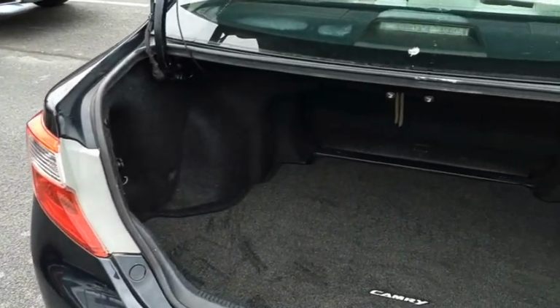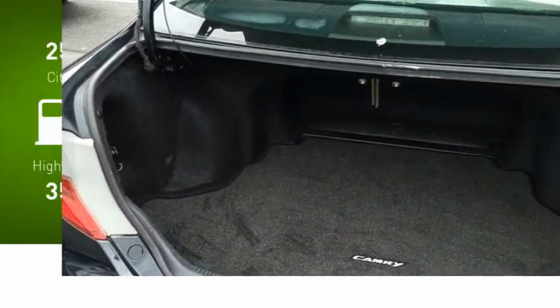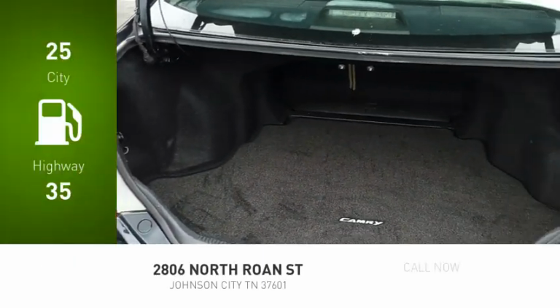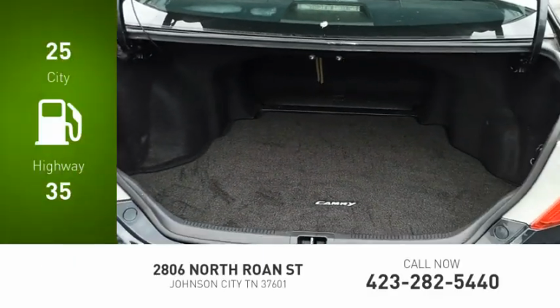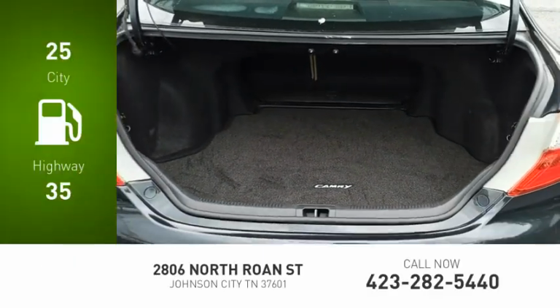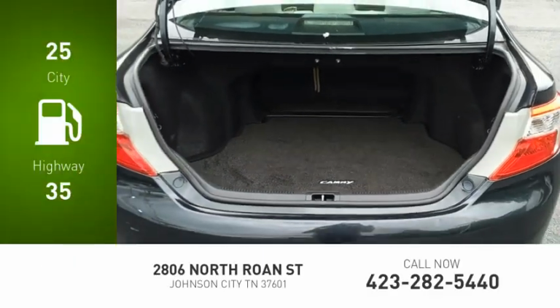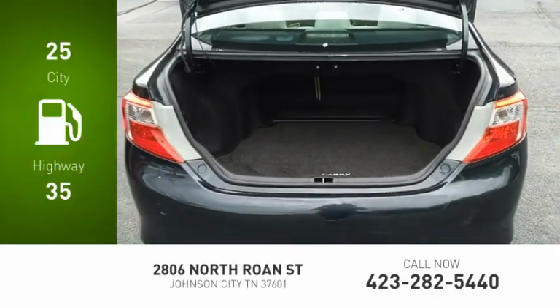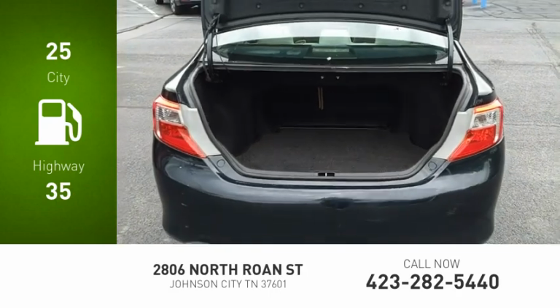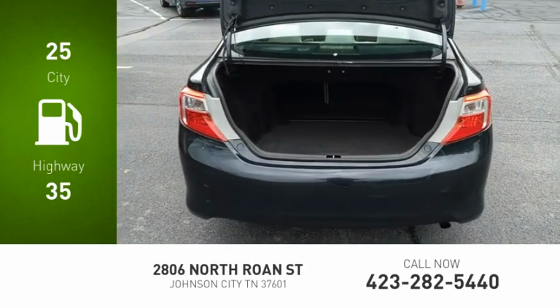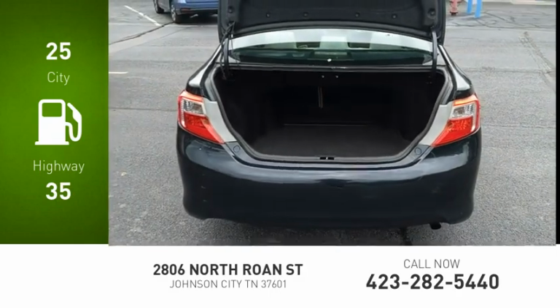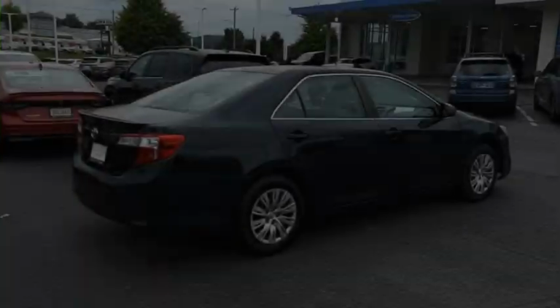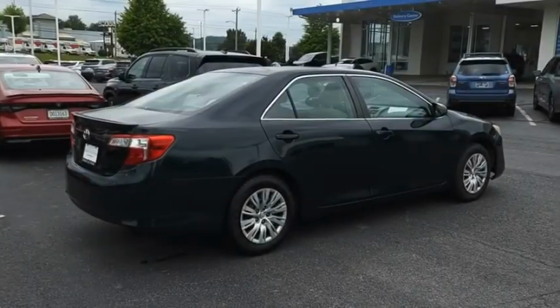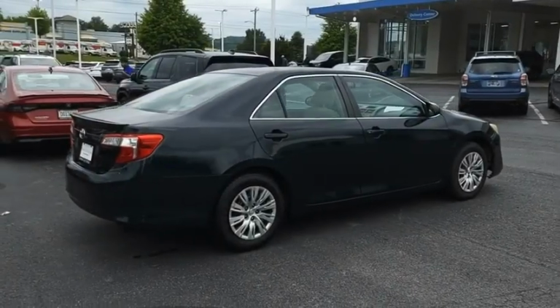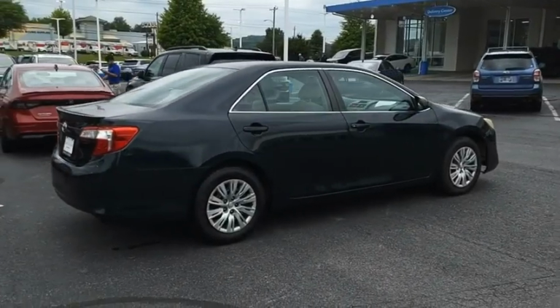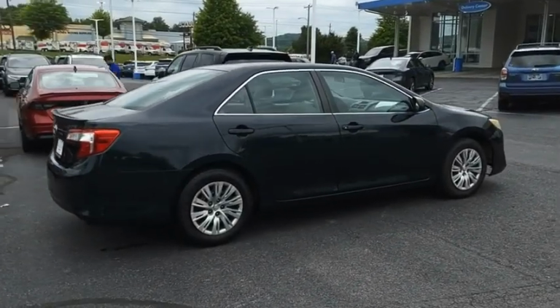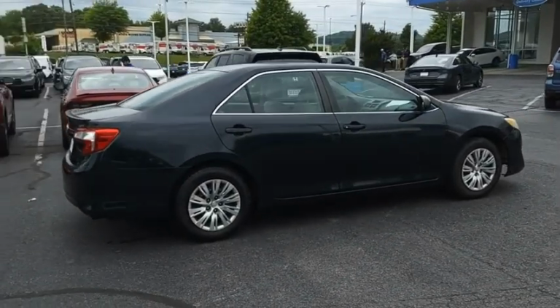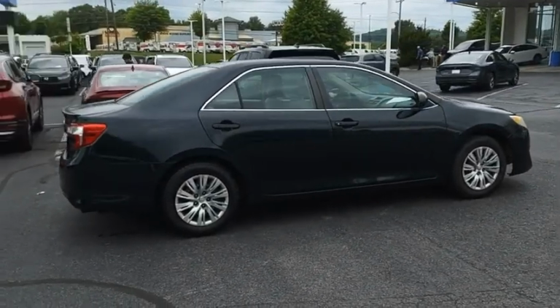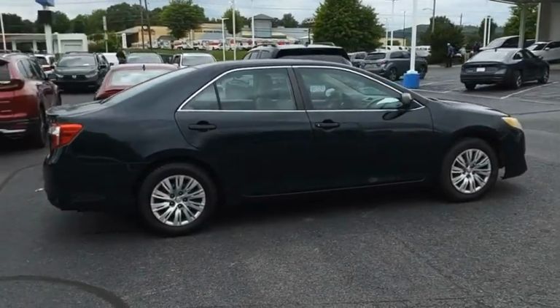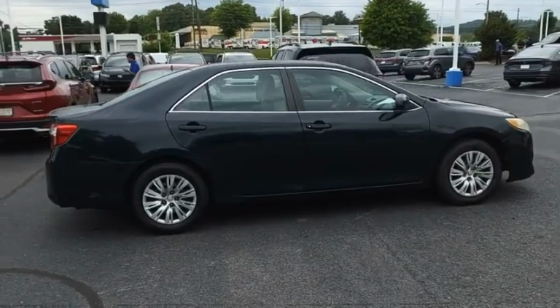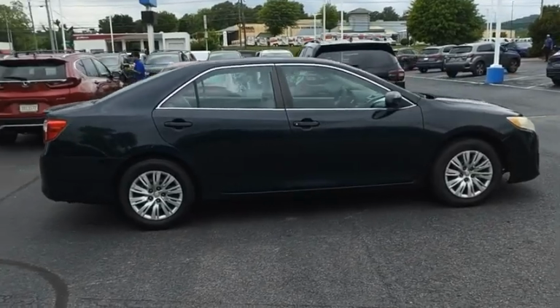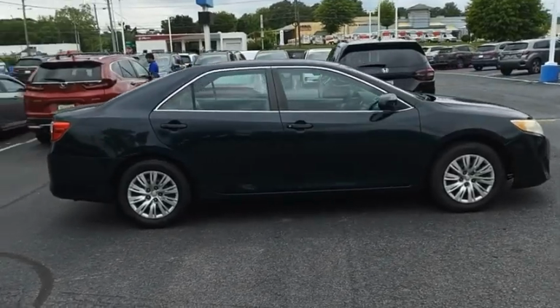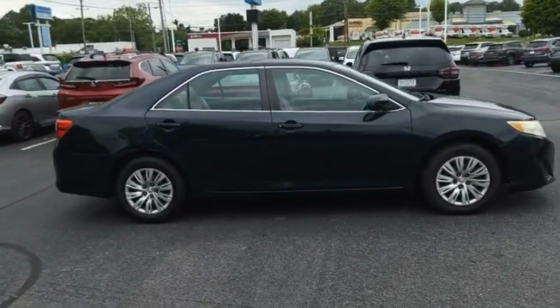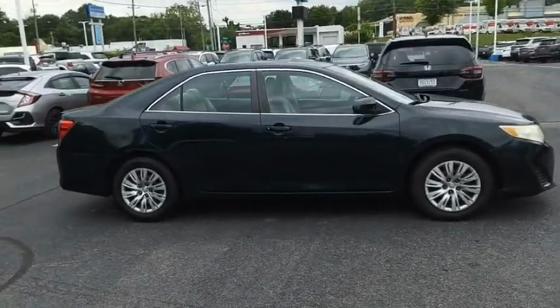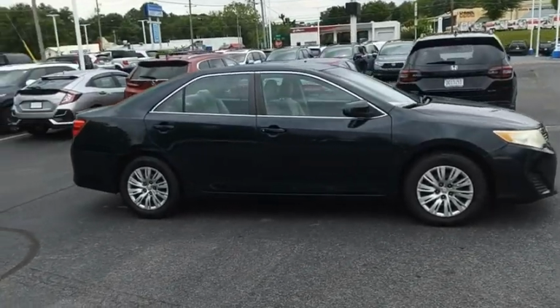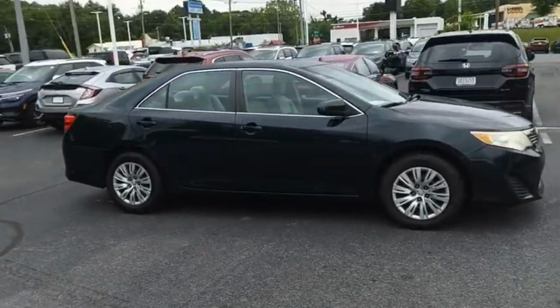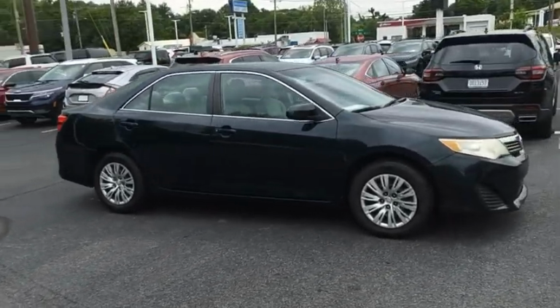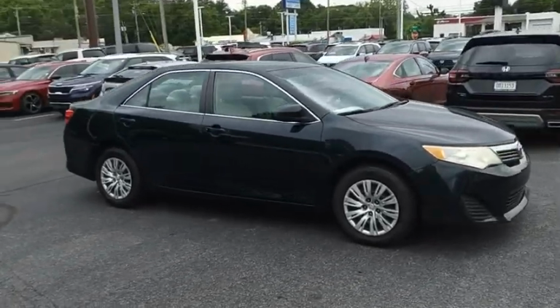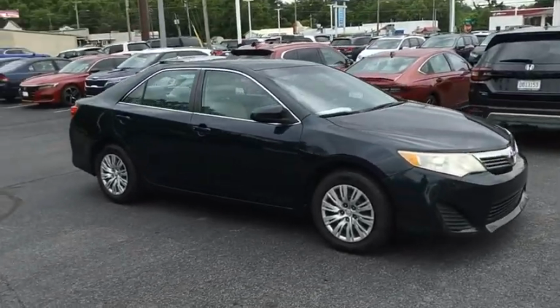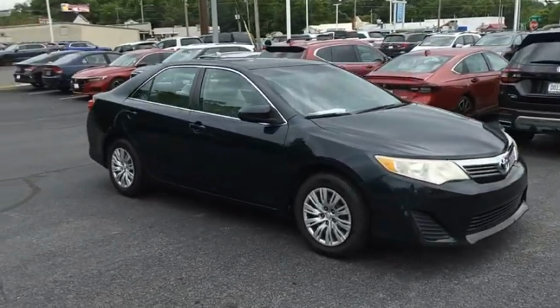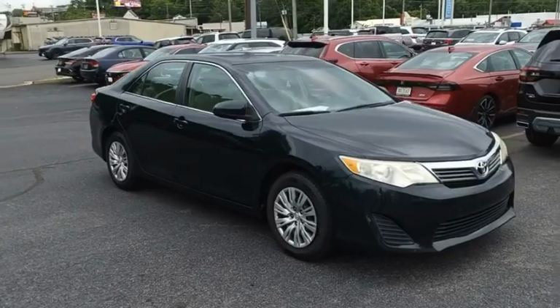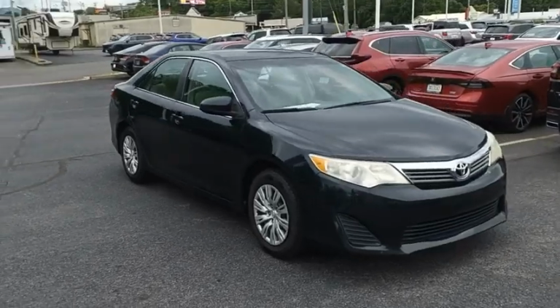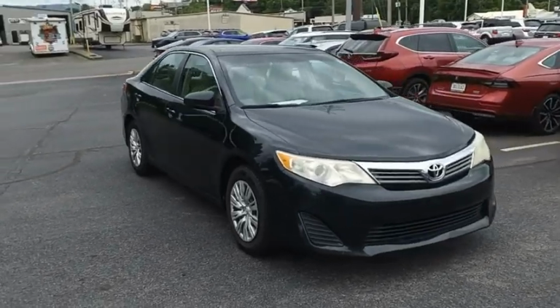Great fuel efficiency saves you money by requiring fewer trips to the gas station. Toyota Camry is an affordable midsize car, reliable and a great comfortable commuter car. Drive away with a great deal on this vehicle. Call or stop in today.